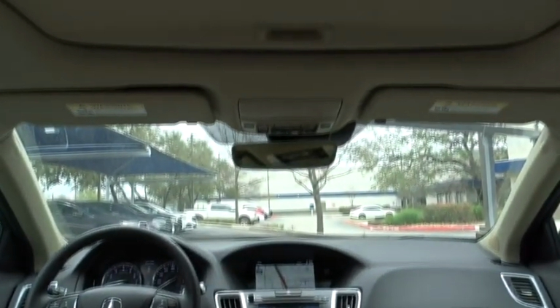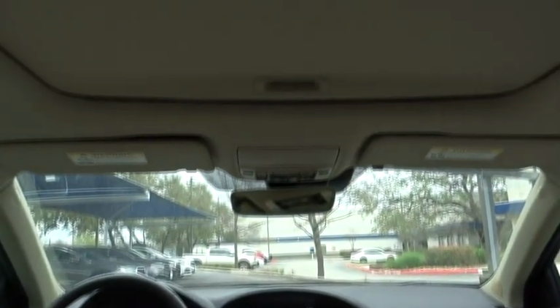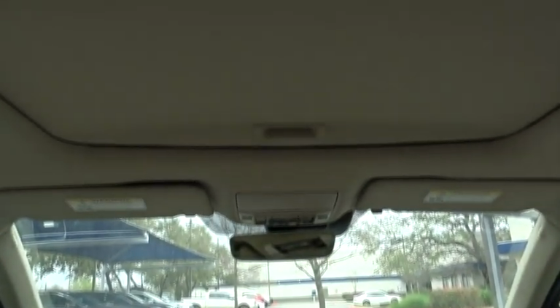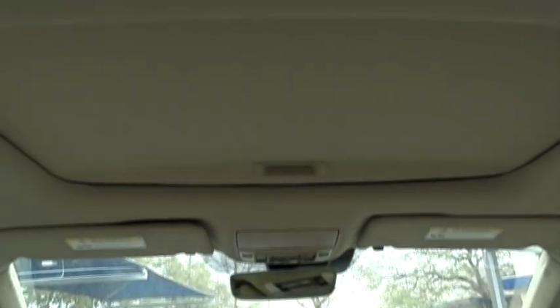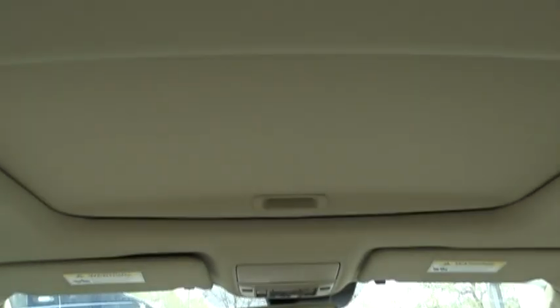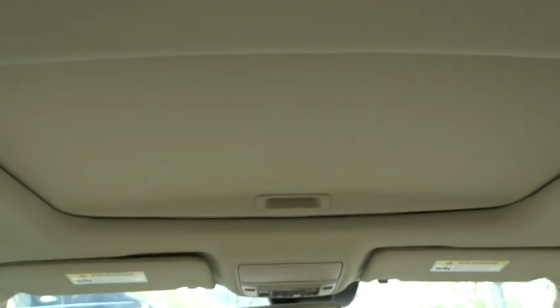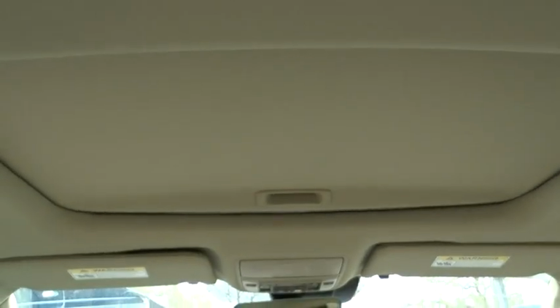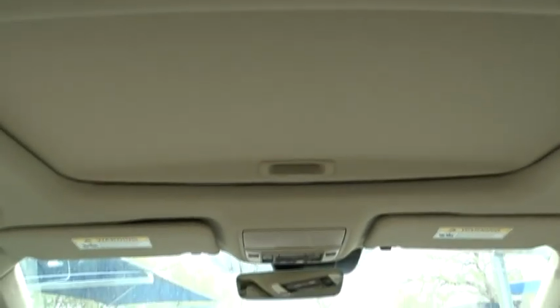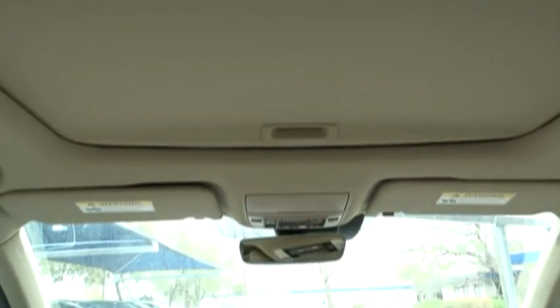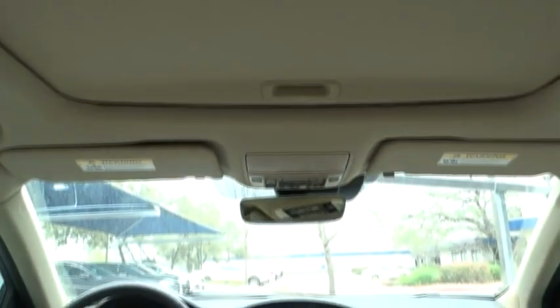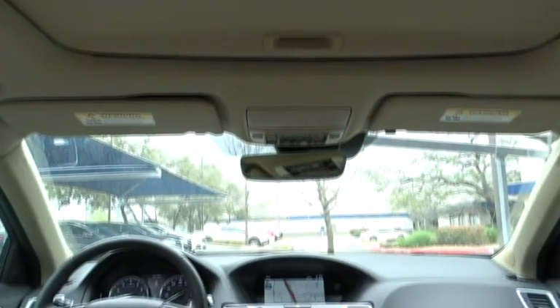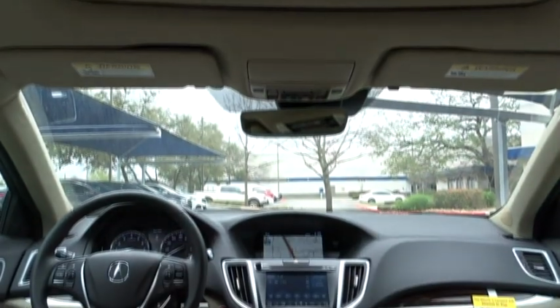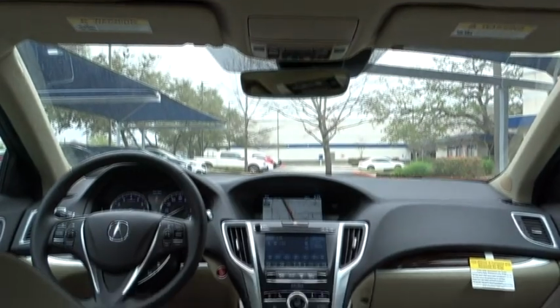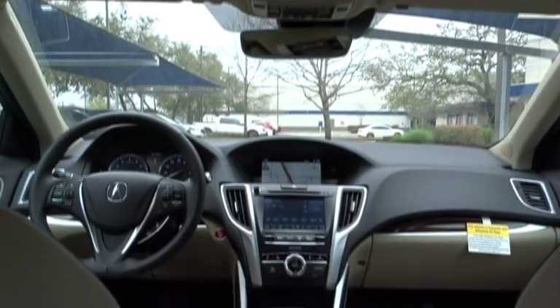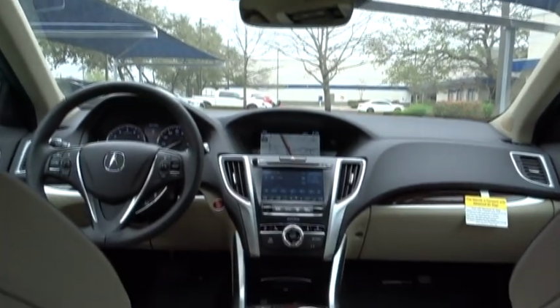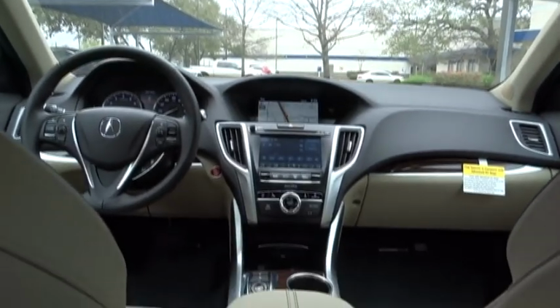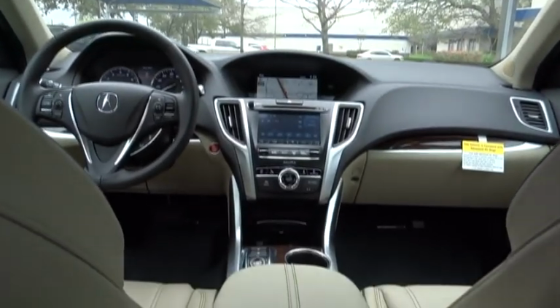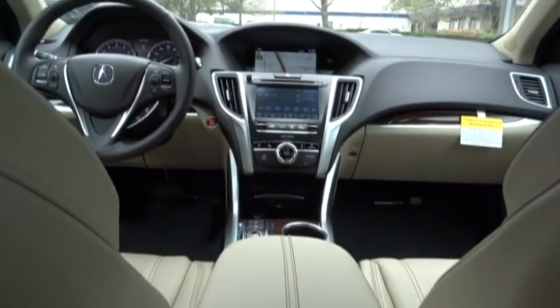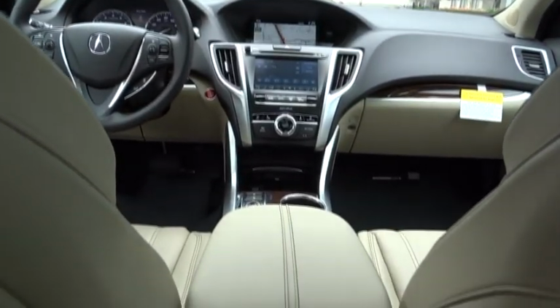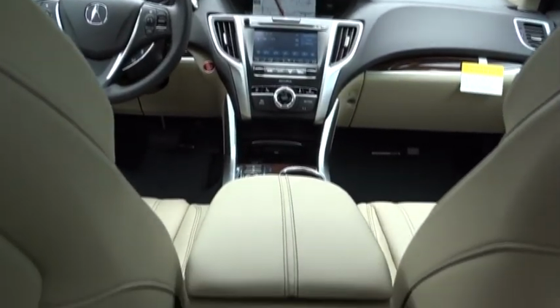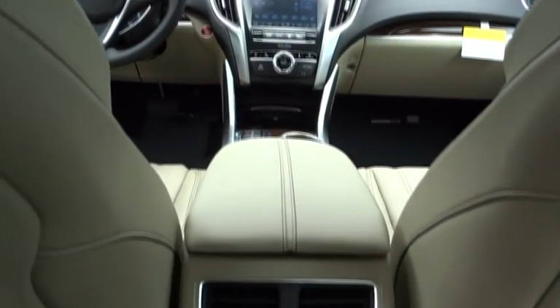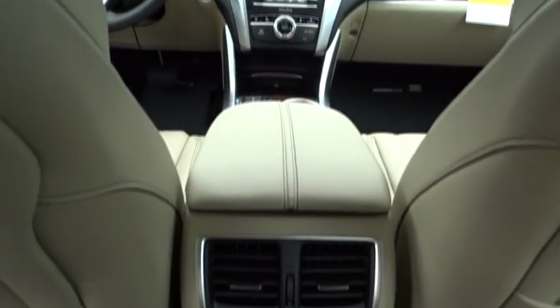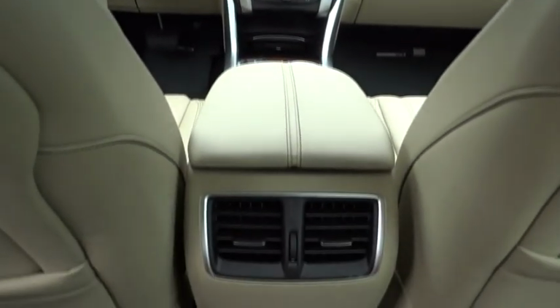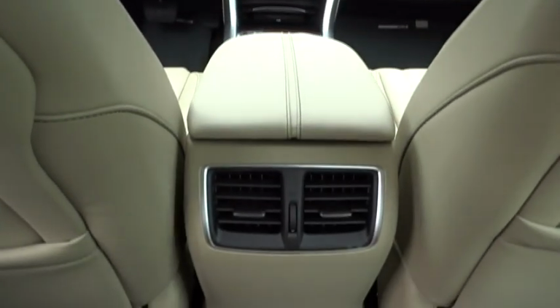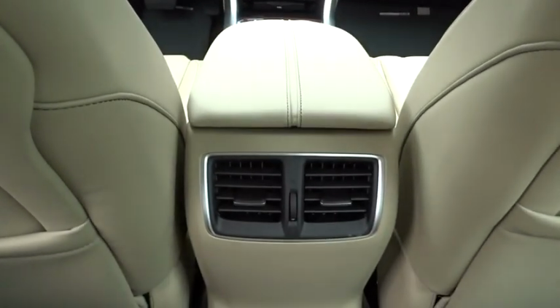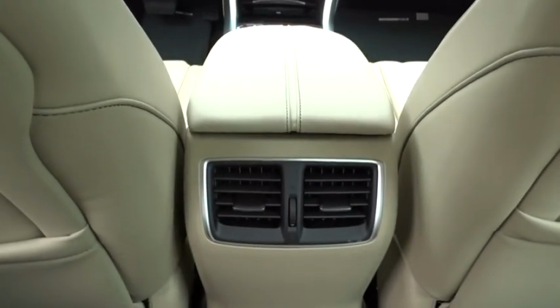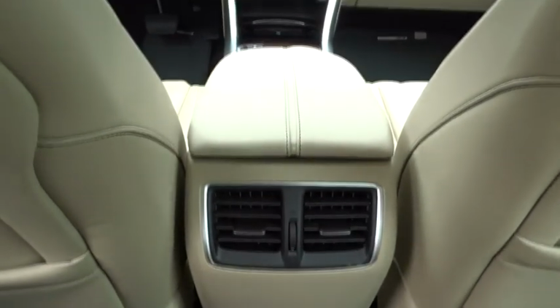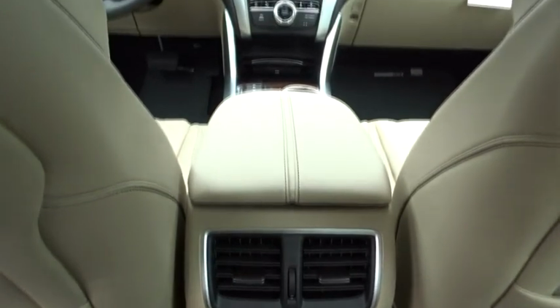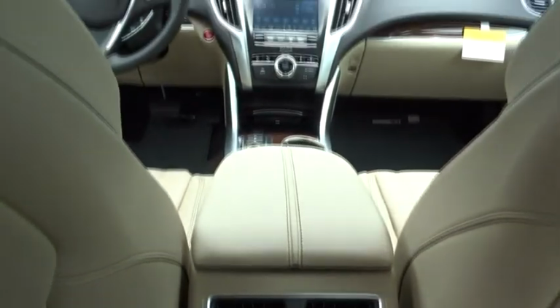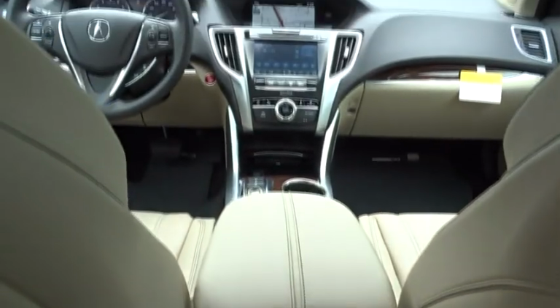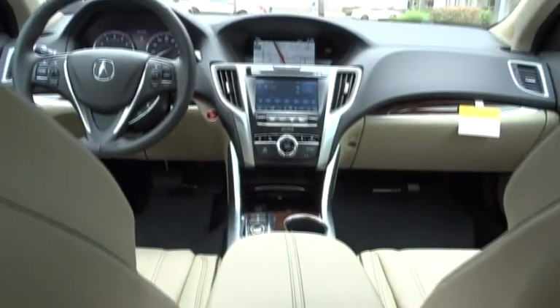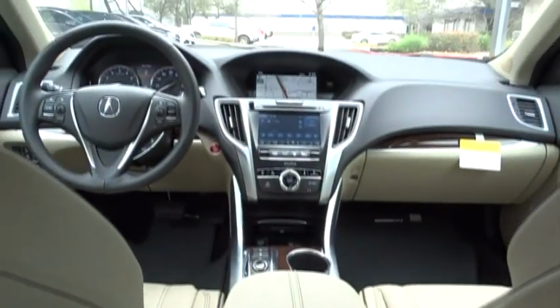Bluetooth, power steering, adjustable steering wheel, auto-dimming rear view mirror, cruise control, keyless start, aluminum wheels, four-wheel disc brakes, hard disc drive media storage.